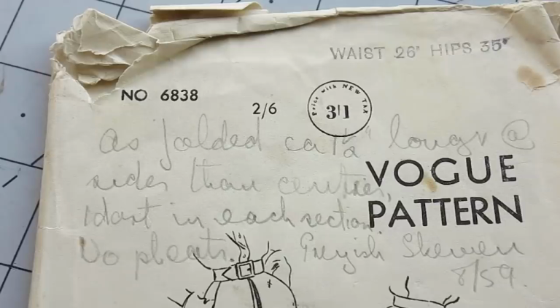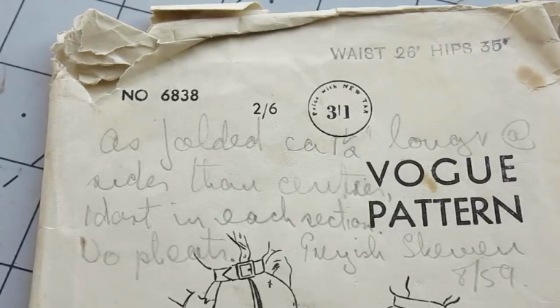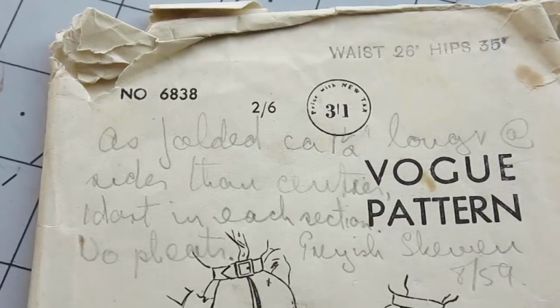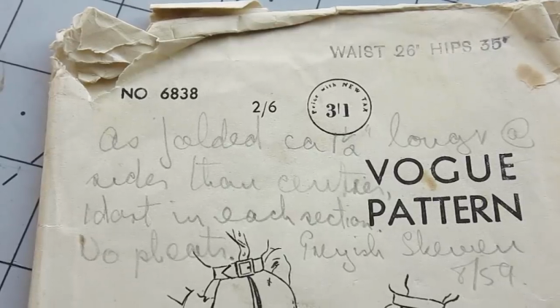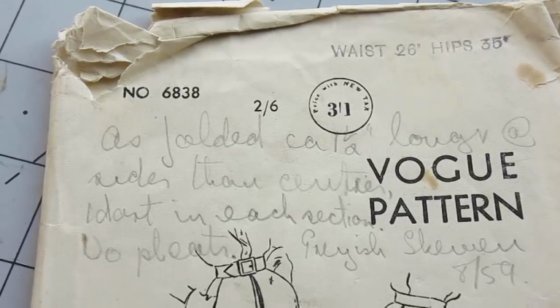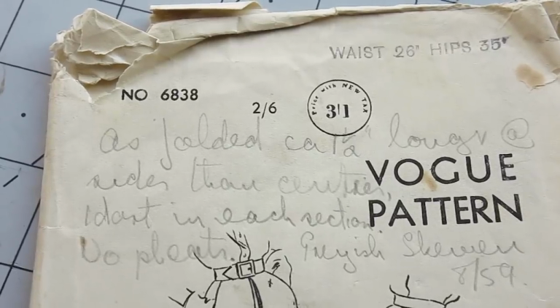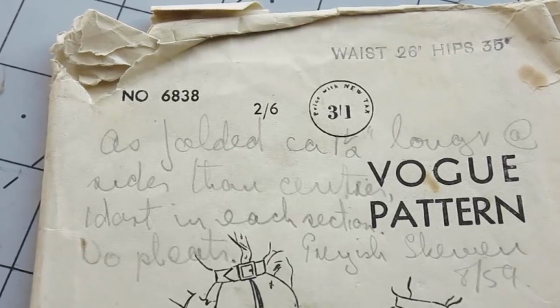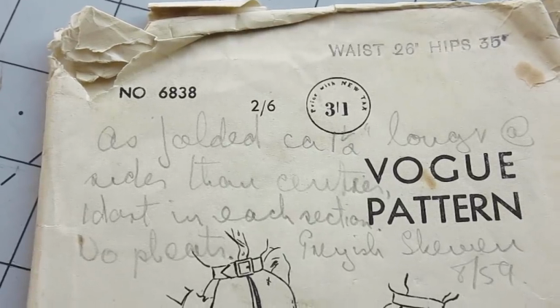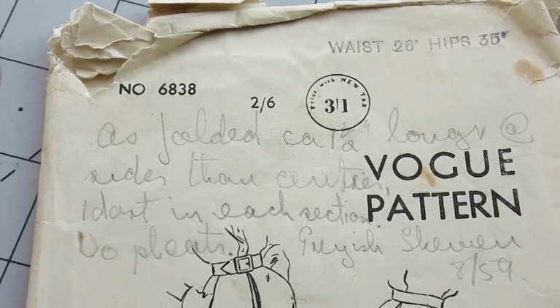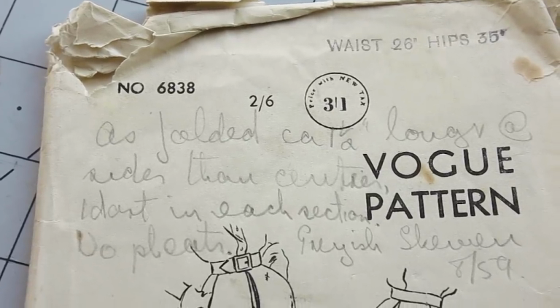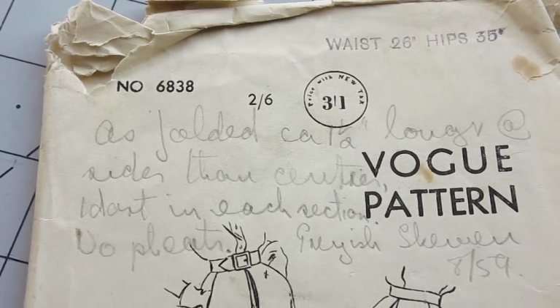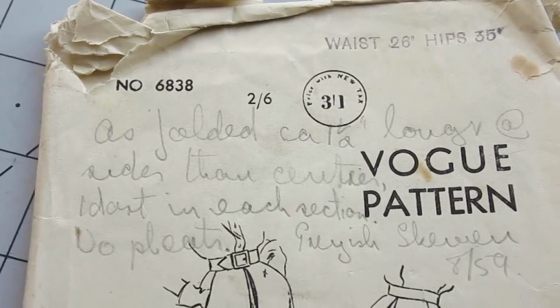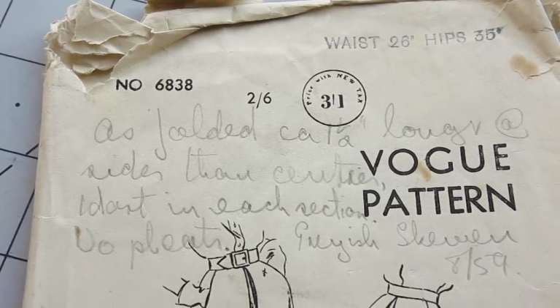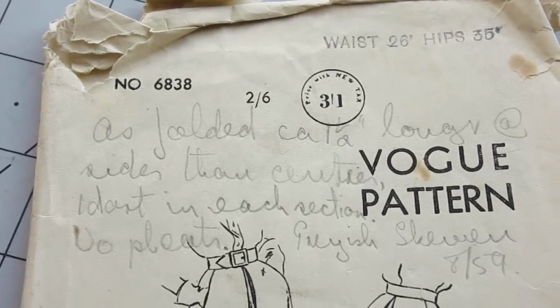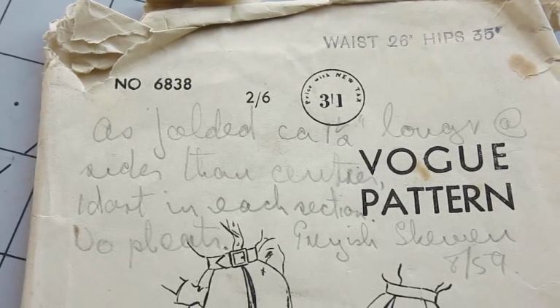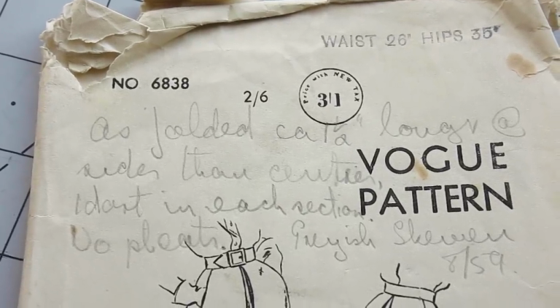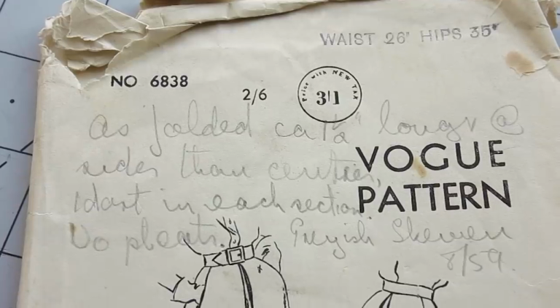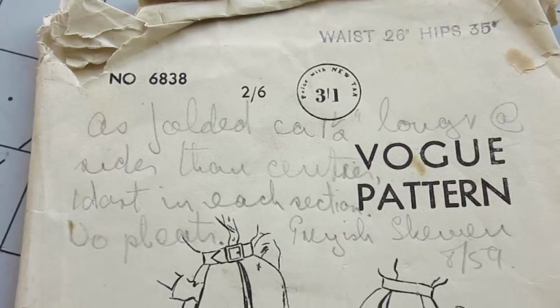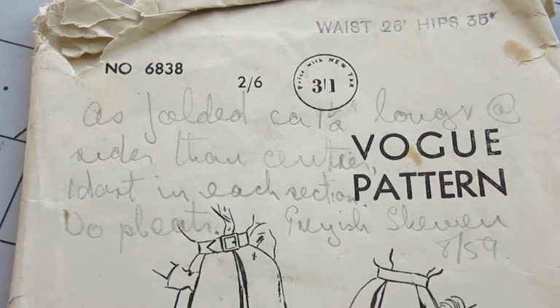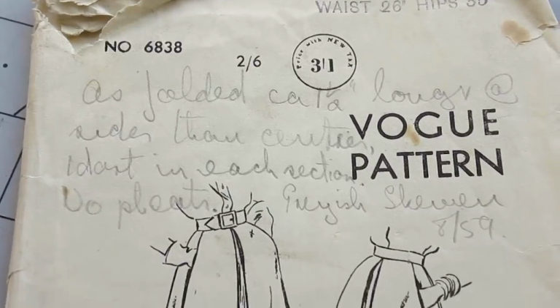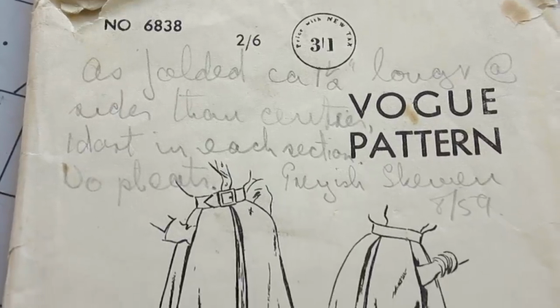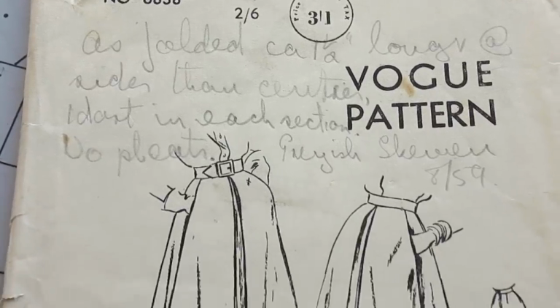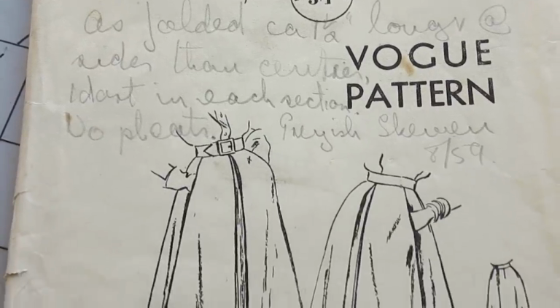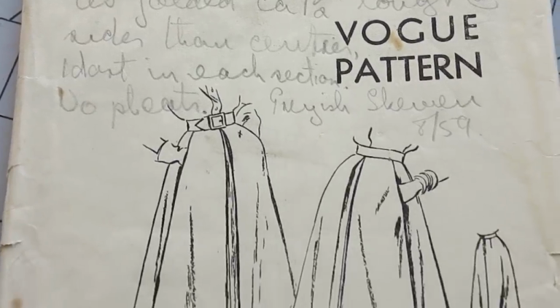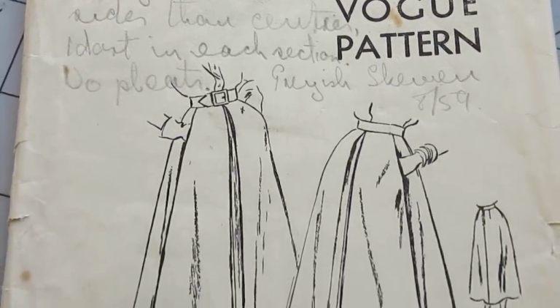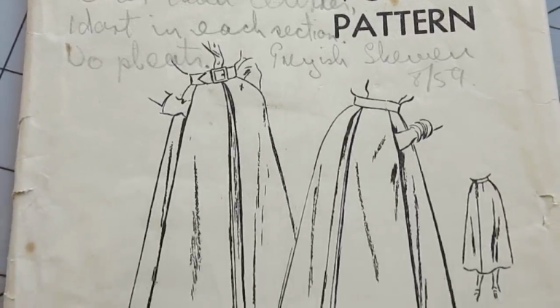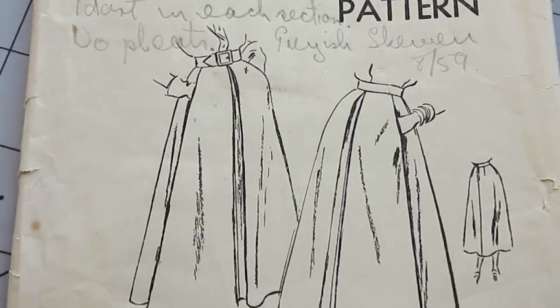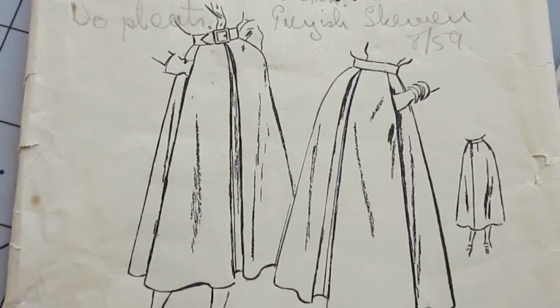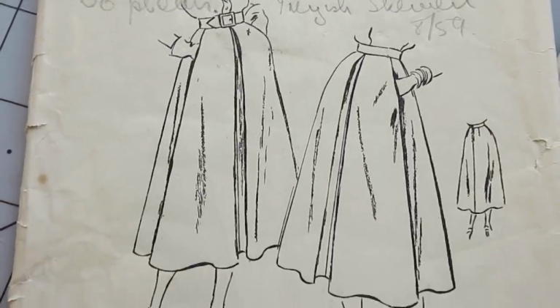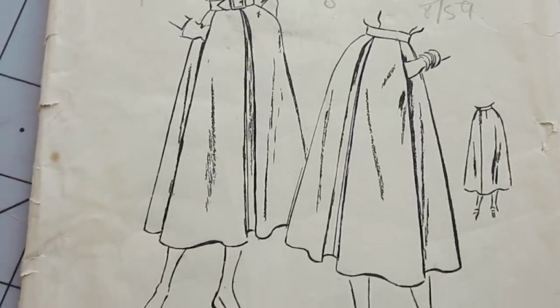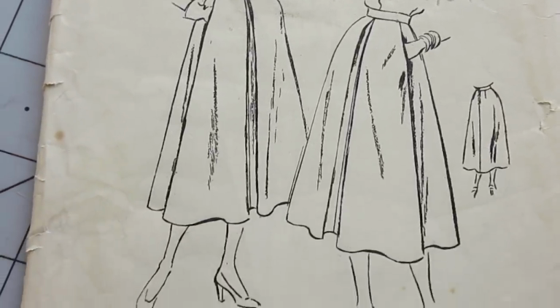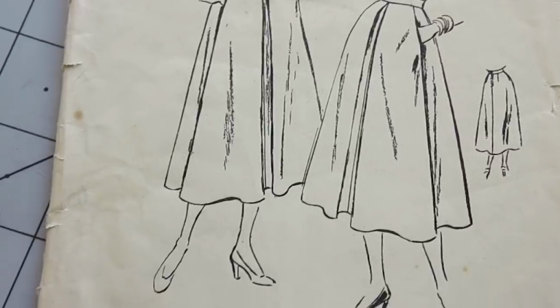I already had this vintage Vogue pattern in my stash and decided this was the time to use it. This pattern is dated to 1949 and consists of a 4 panel skirt with pleats at the front and inbuilt pockets.